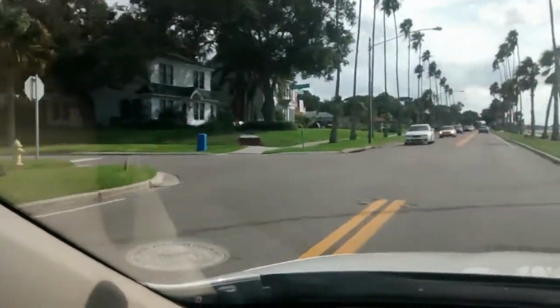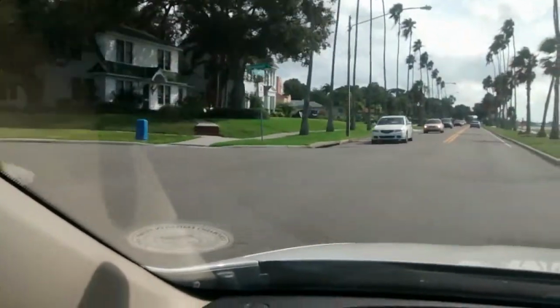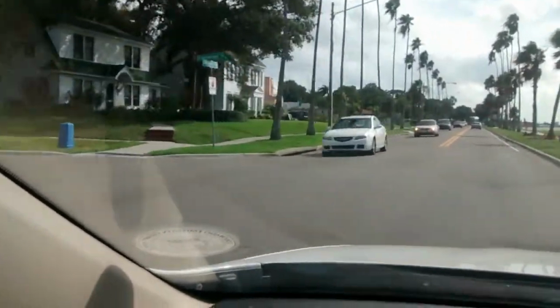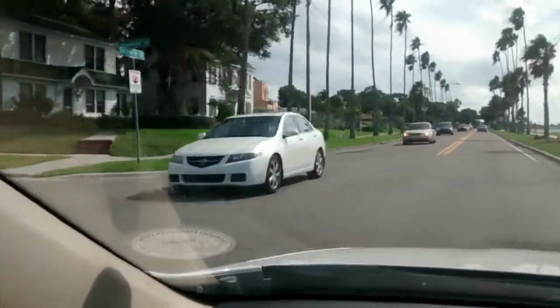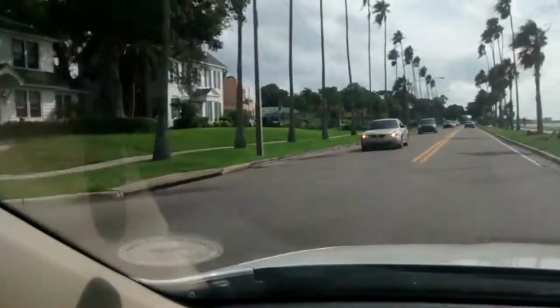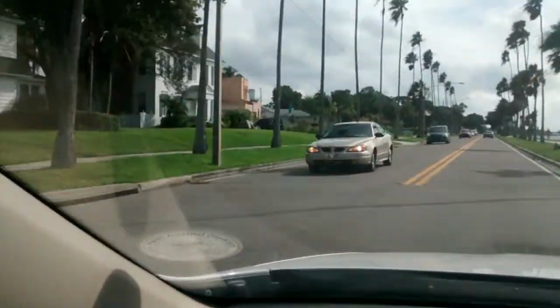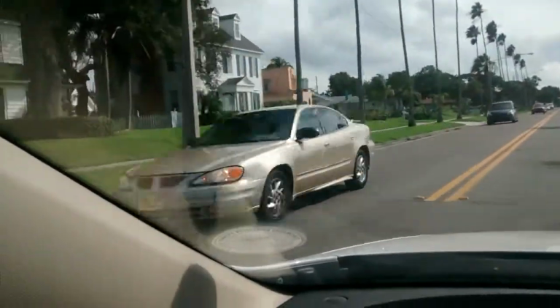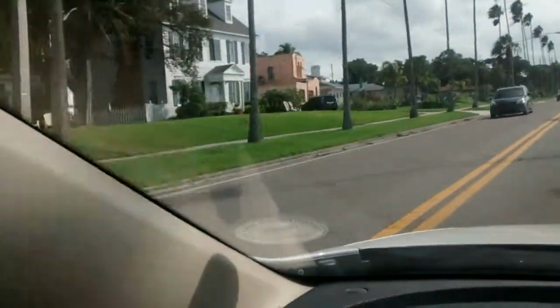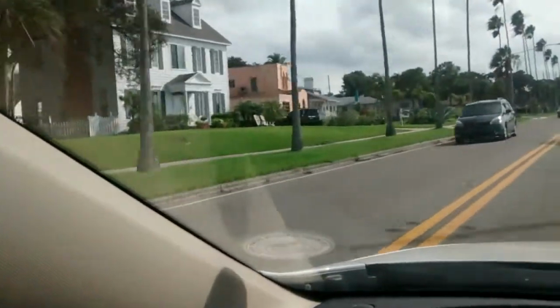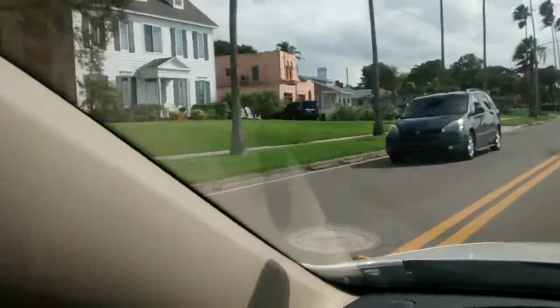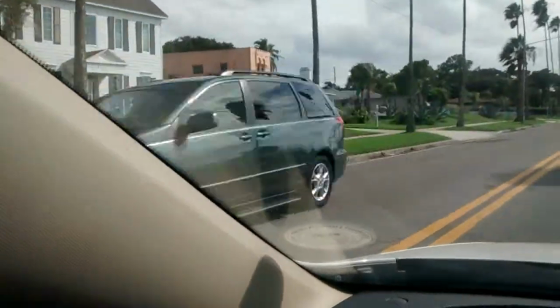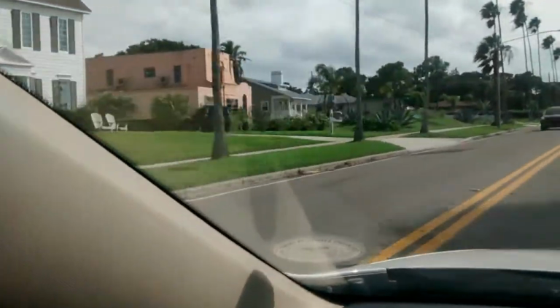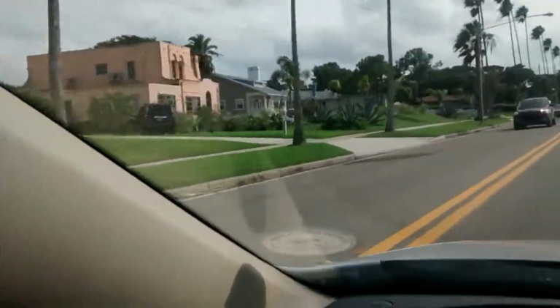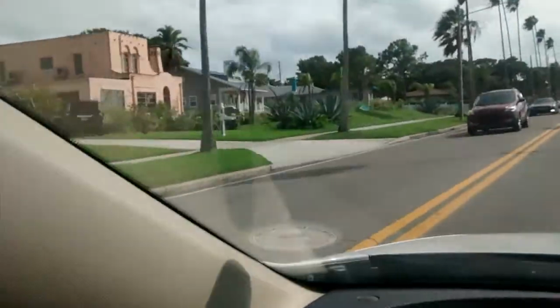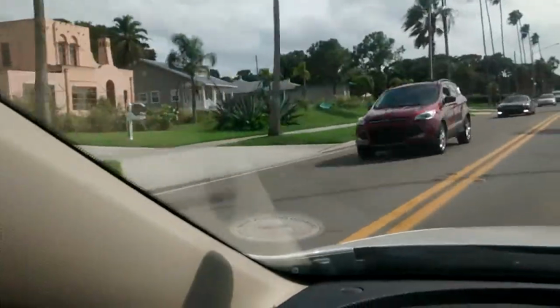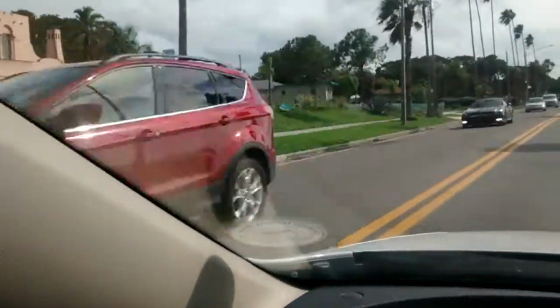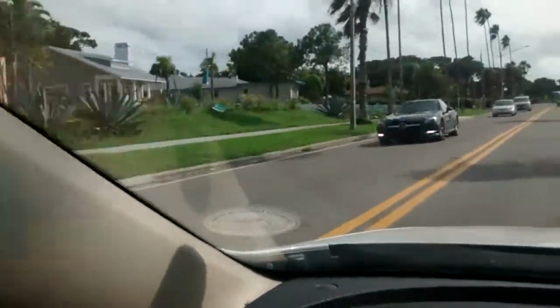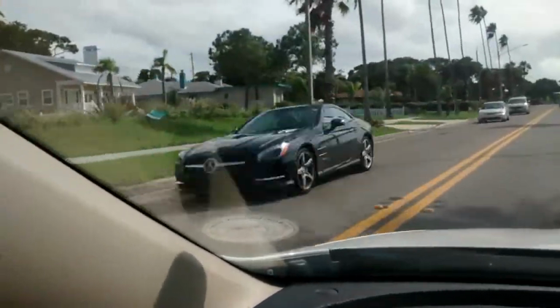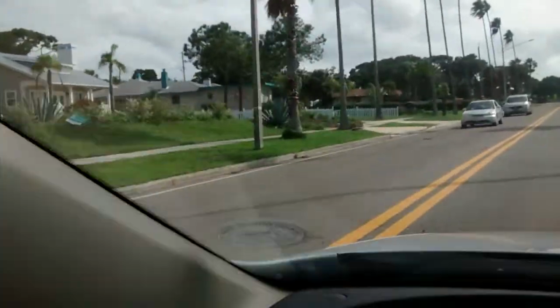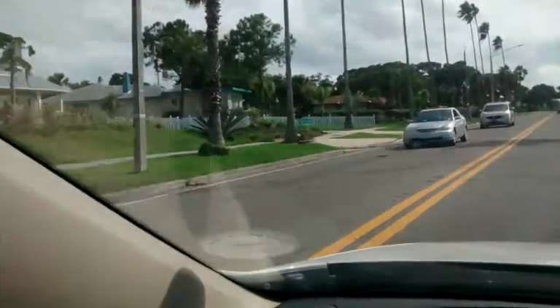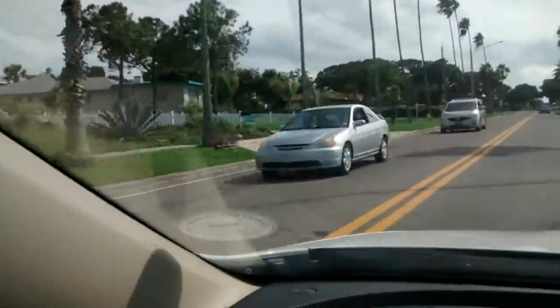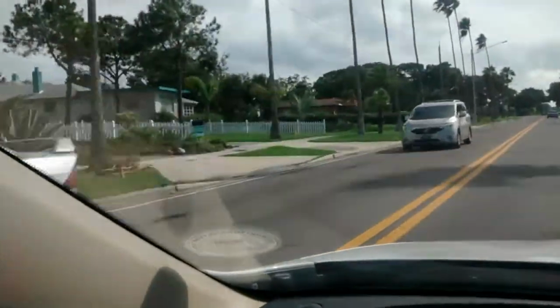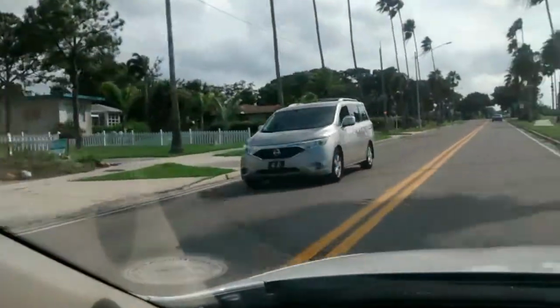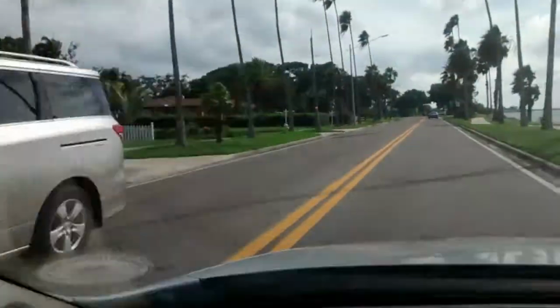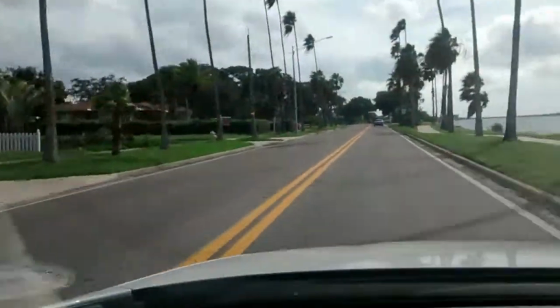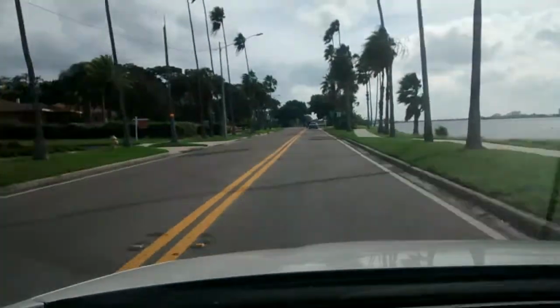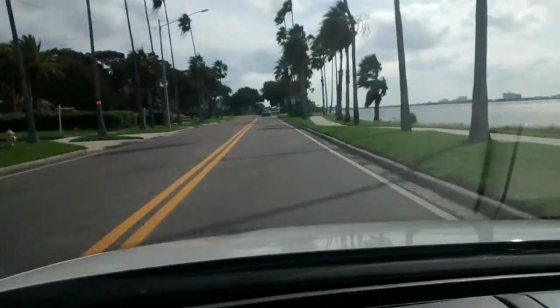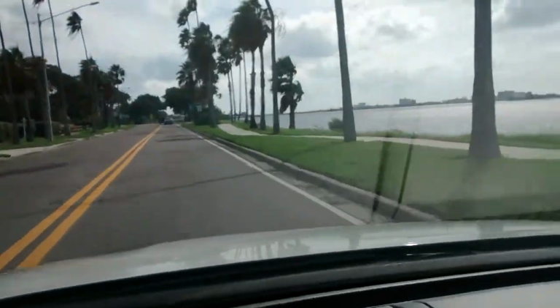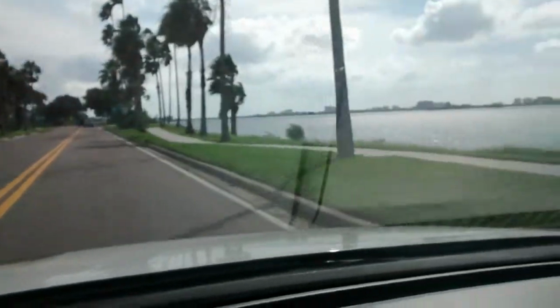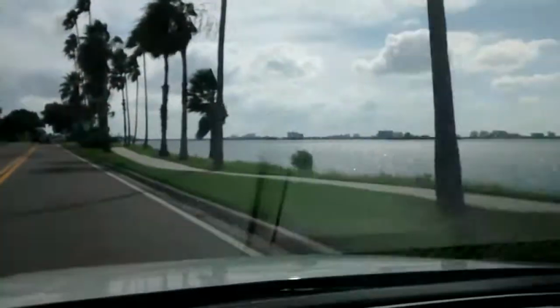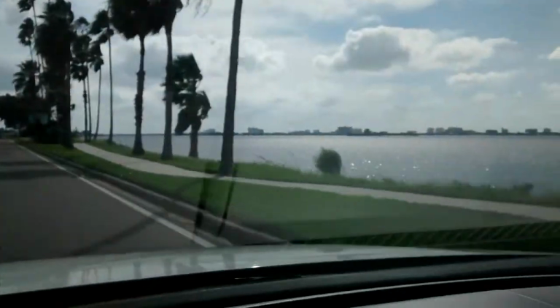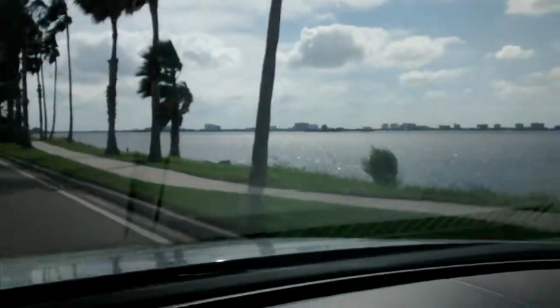There were some really big ones back there a little while ago. Well, these are huge too. I'm sure they're worth a lot of money right on the water, because you look across the street and there's the water.